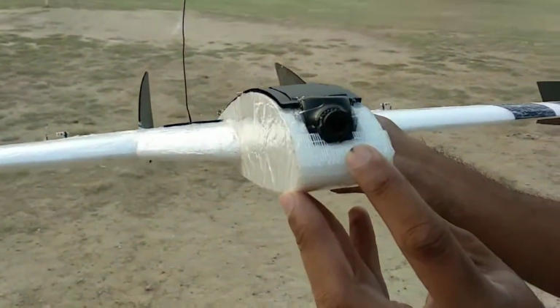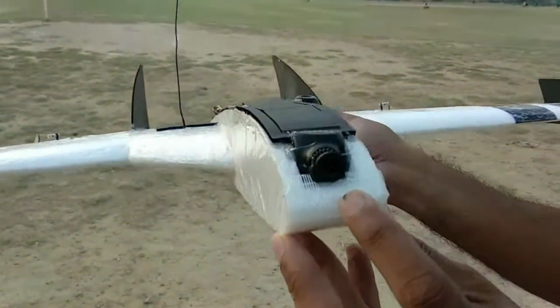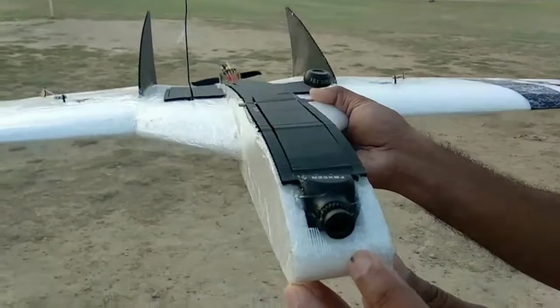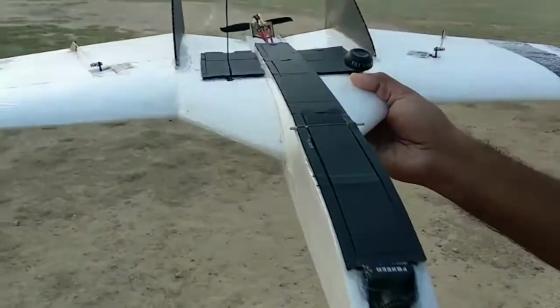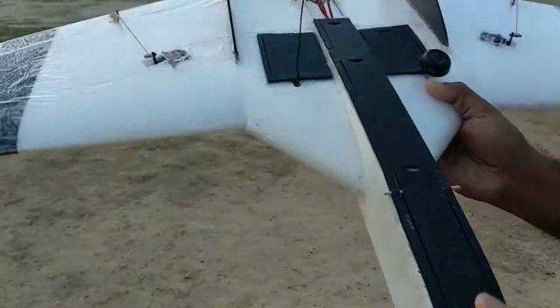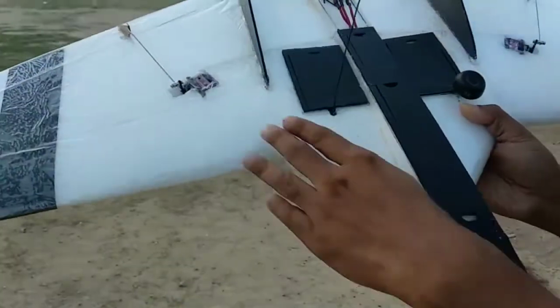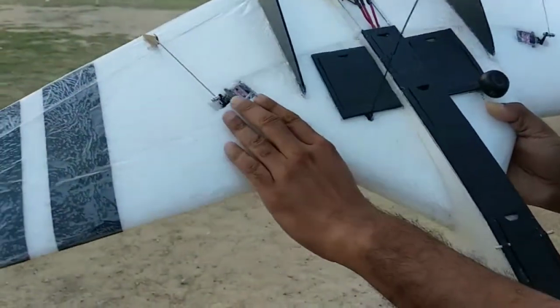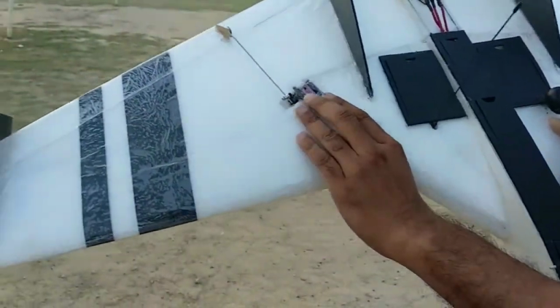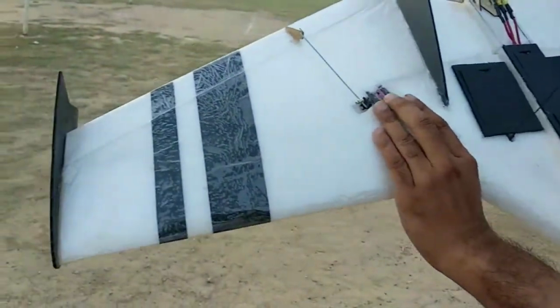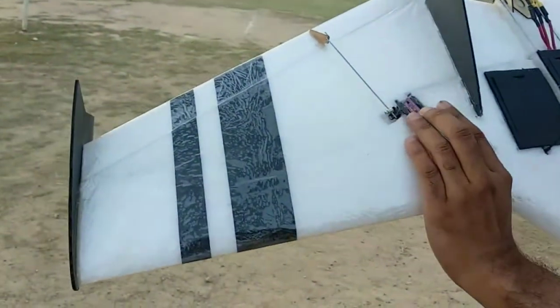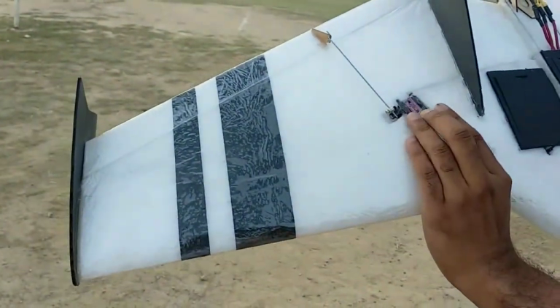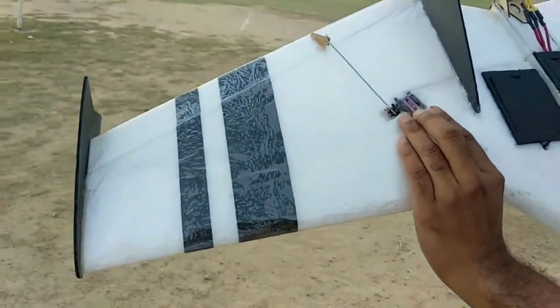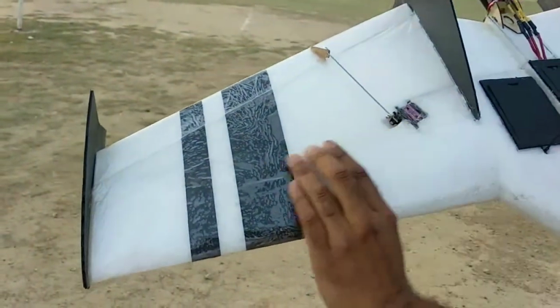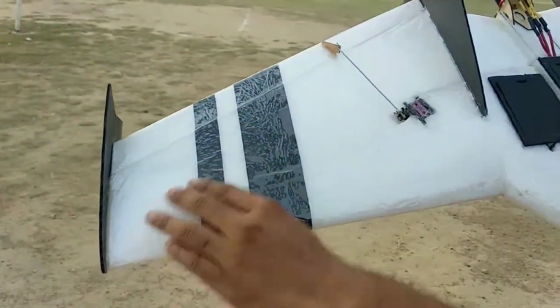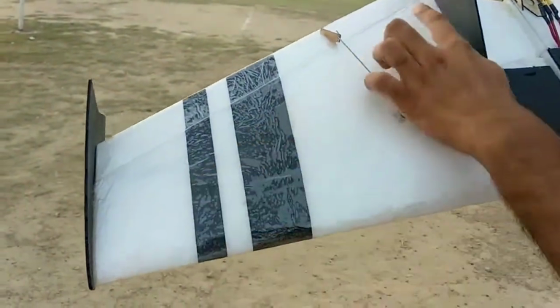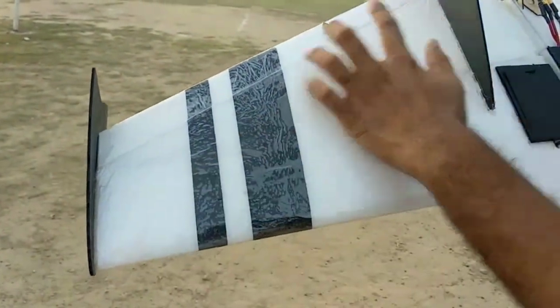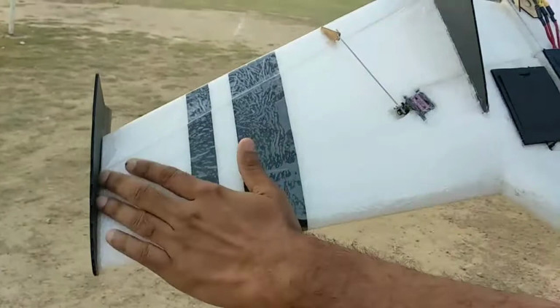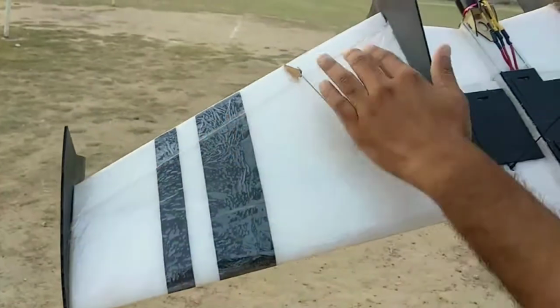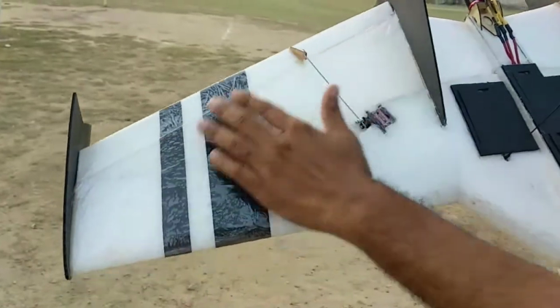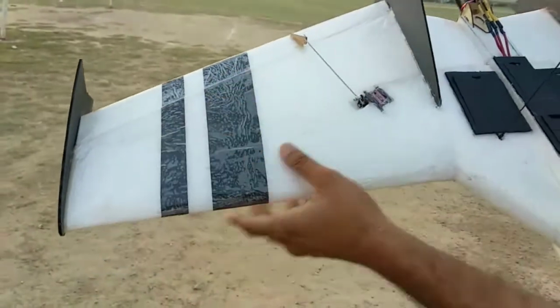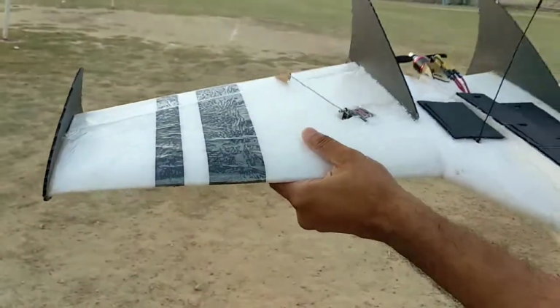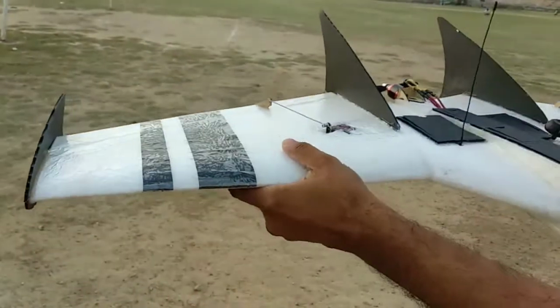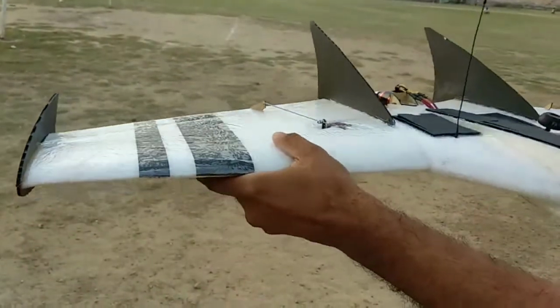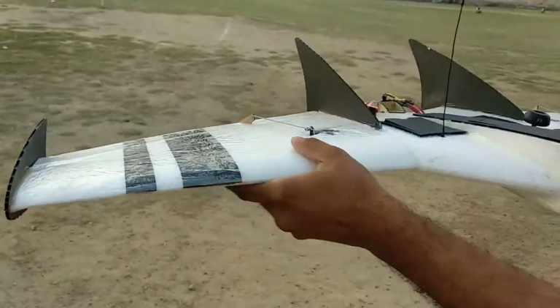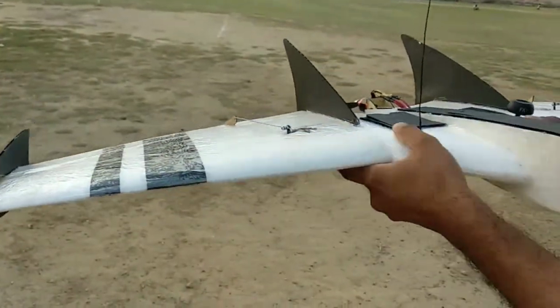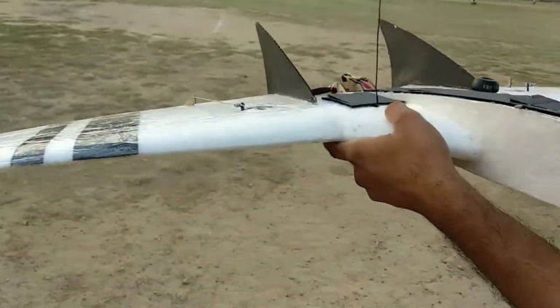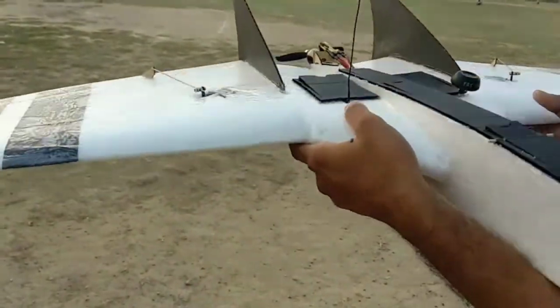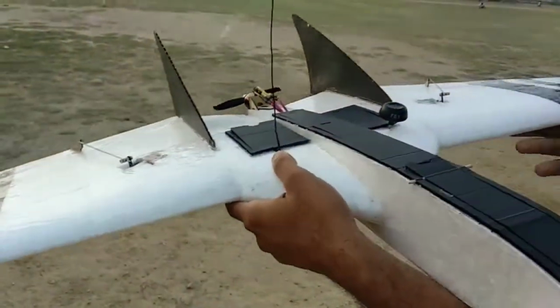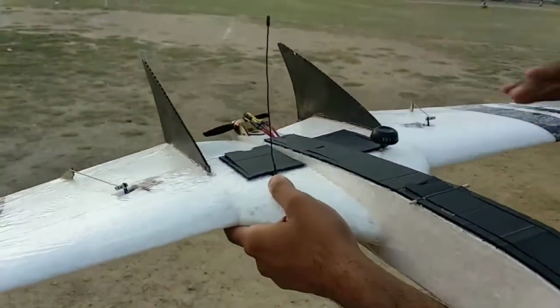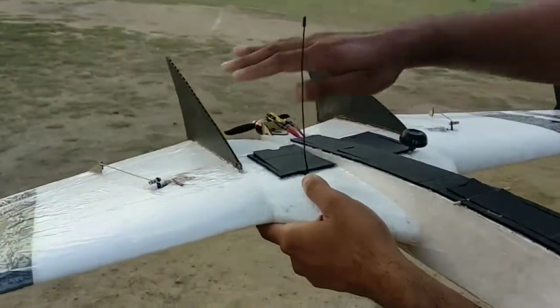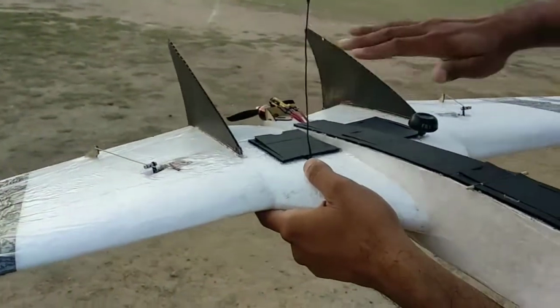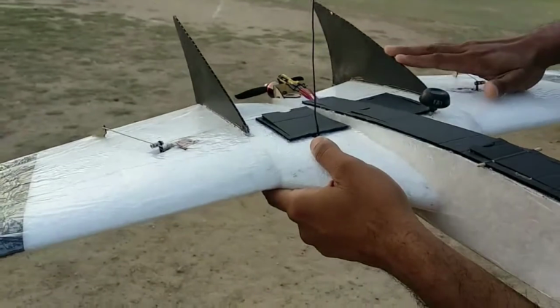We are using metal gear servos on our elevons. The elevons are standard. This is all EPP foam laminated. And these are the main winglets.